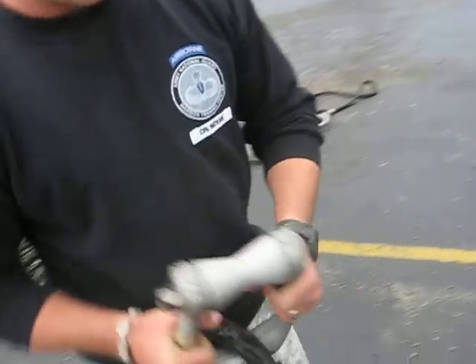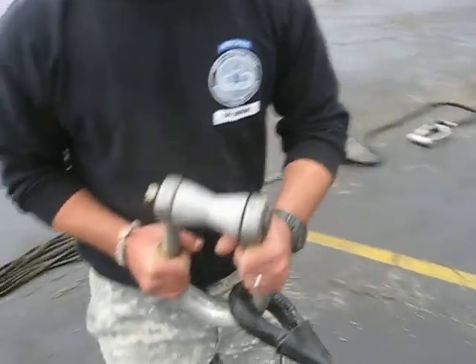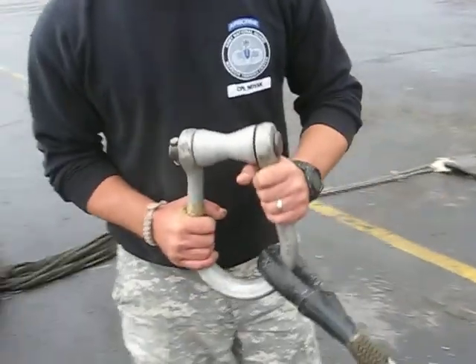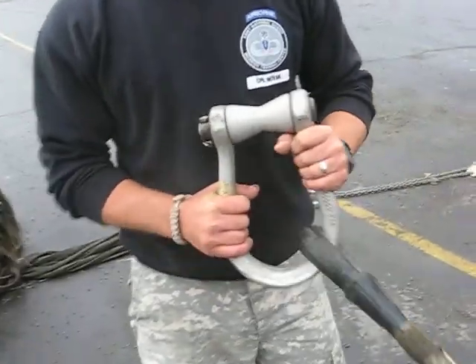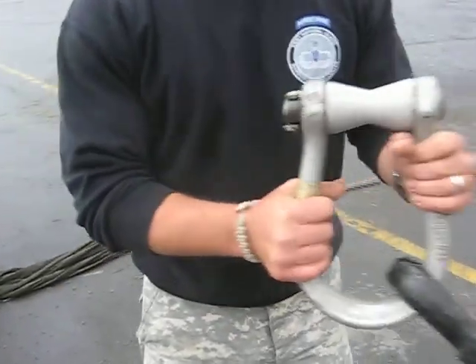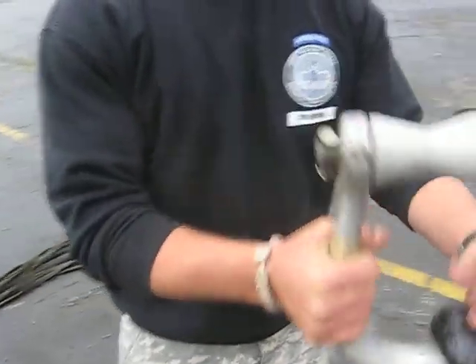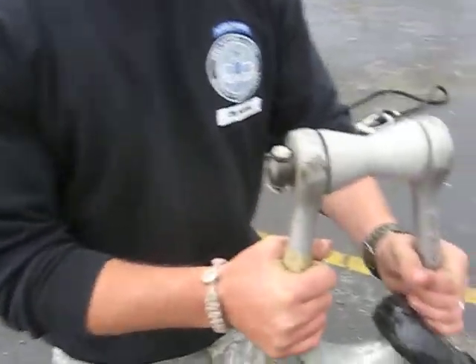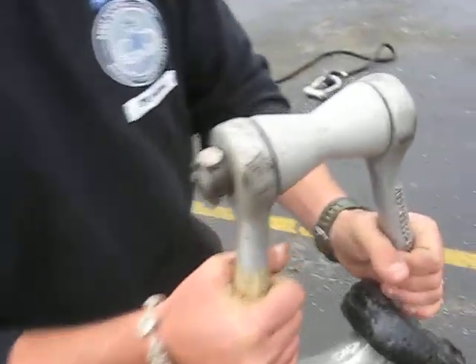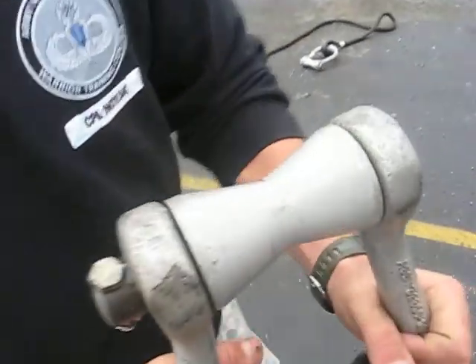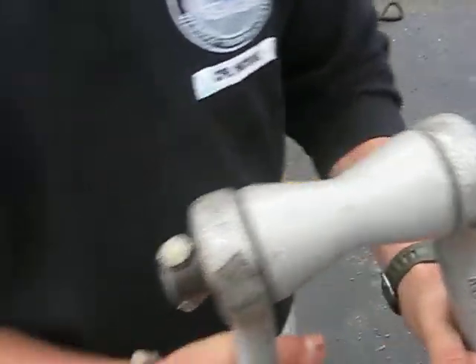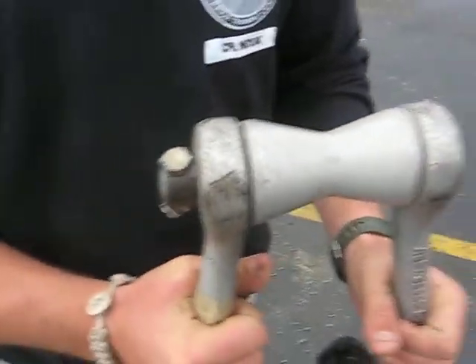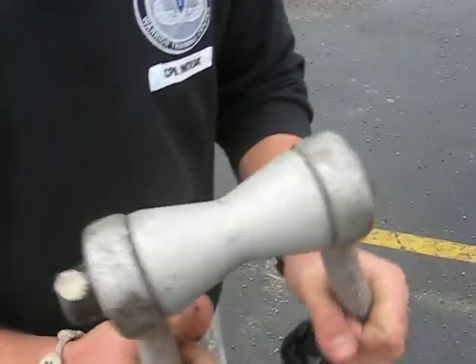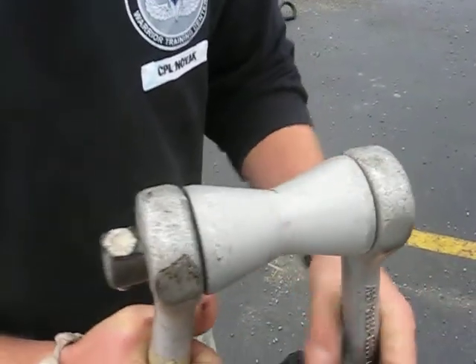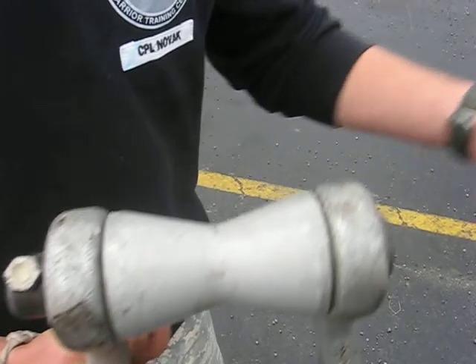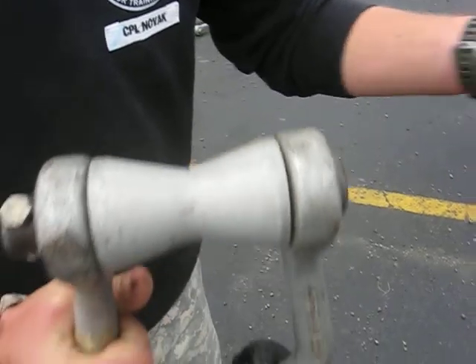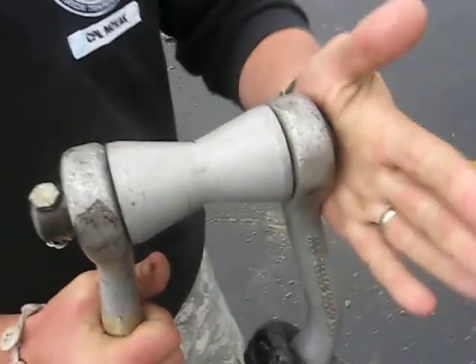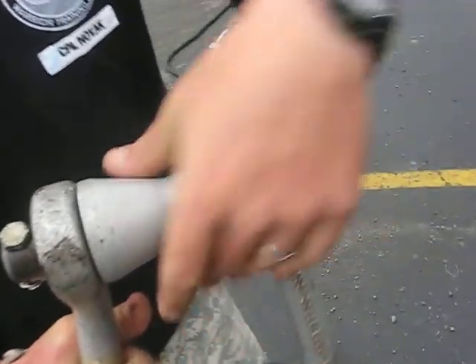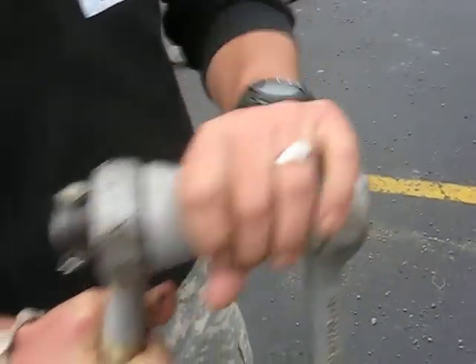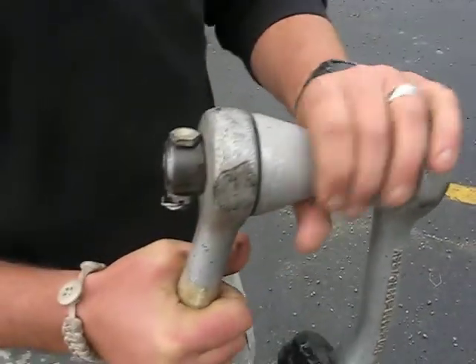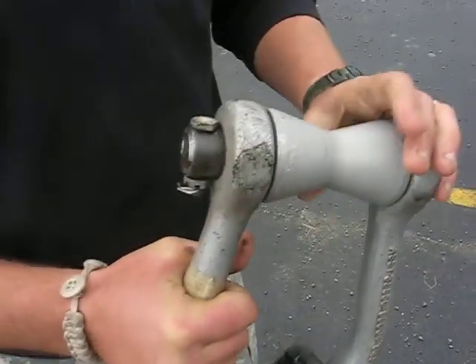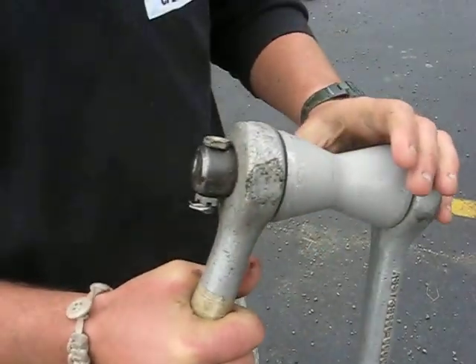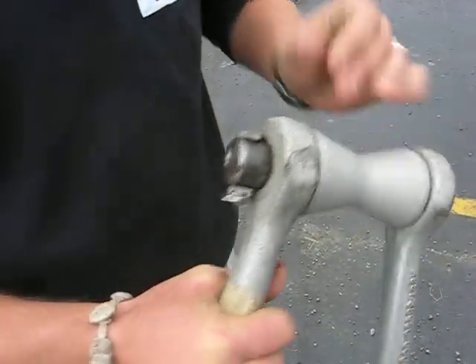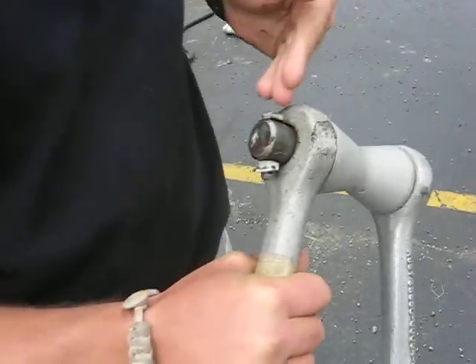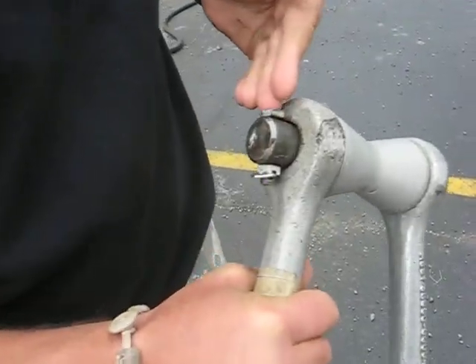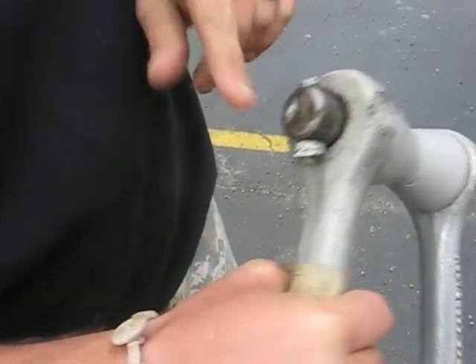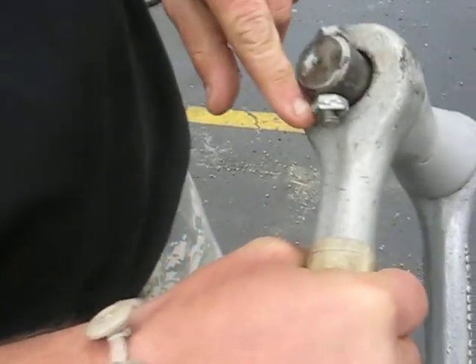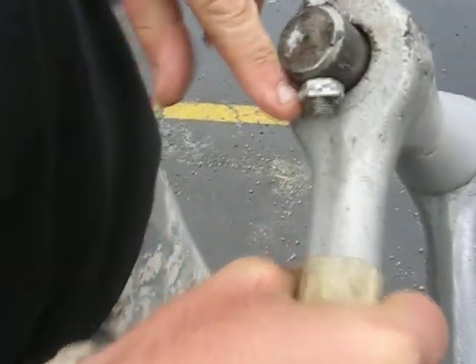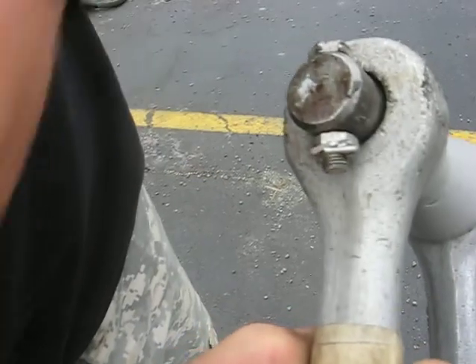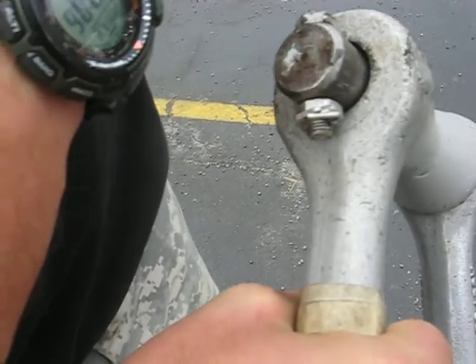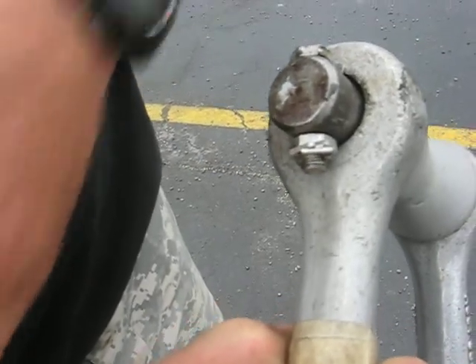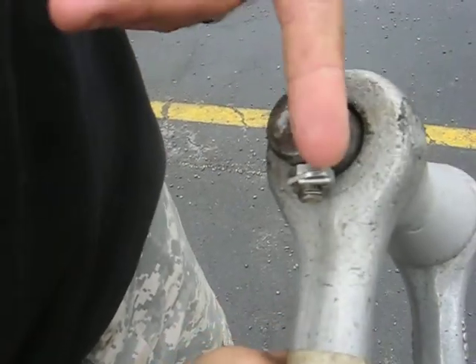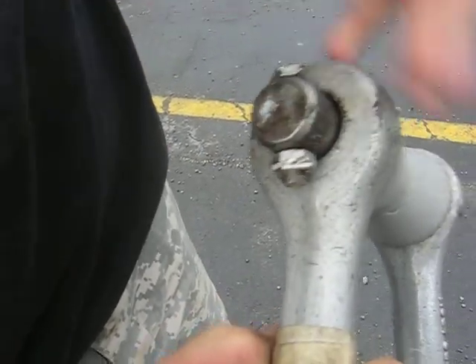When you come up here for your inspection, you're going to start right here at the apex, just like you do on all the other loads. You're going to make sure that you have a pin, a spacer if you have a UH-60 inbound, a bolt, a castellated nut facing outwards, and a cotter pin.